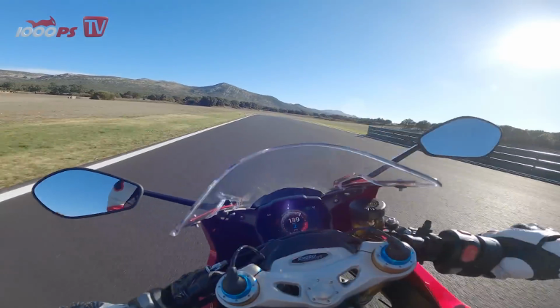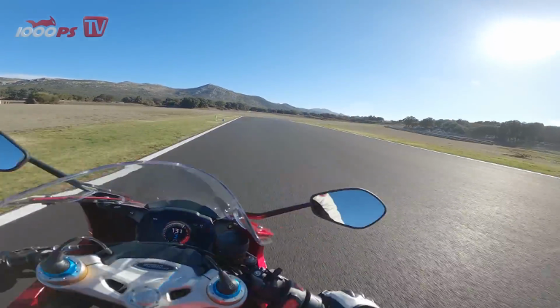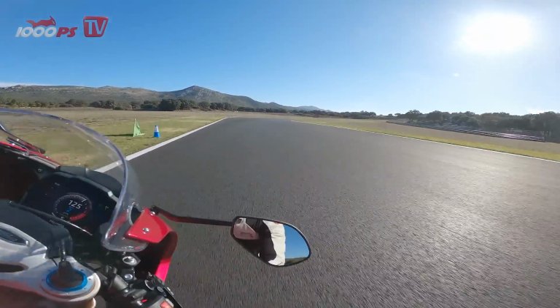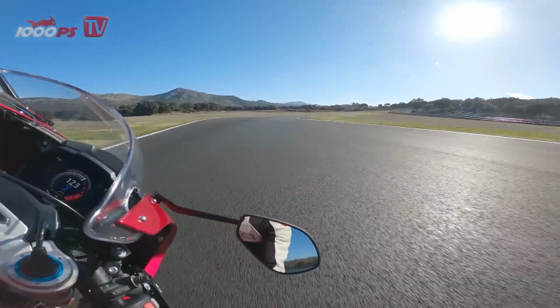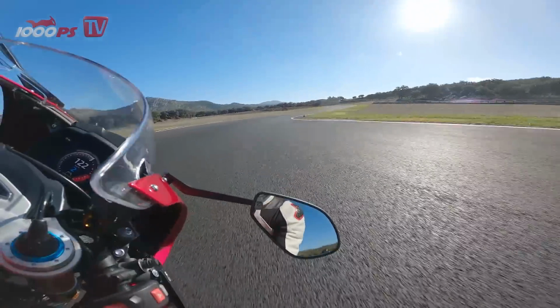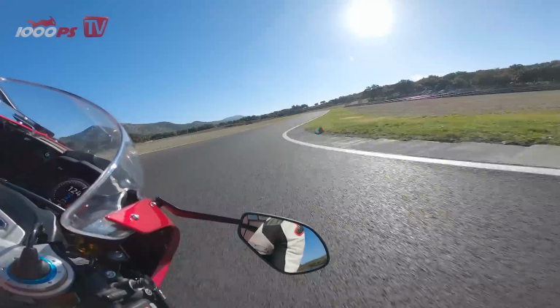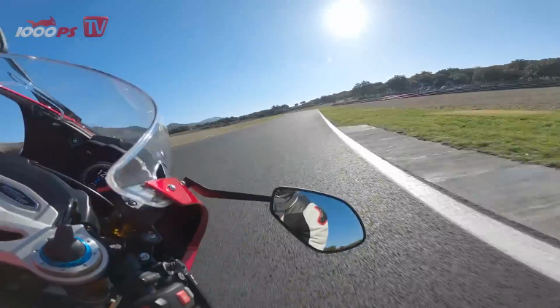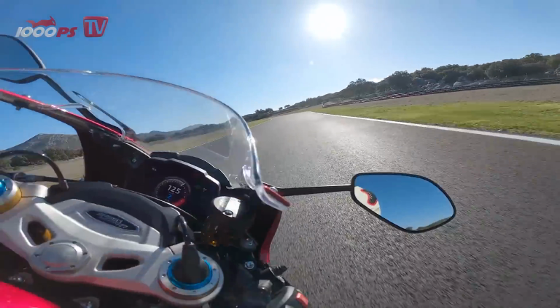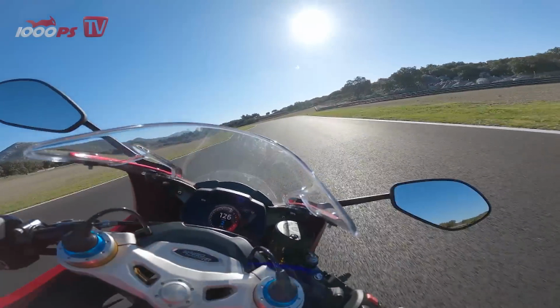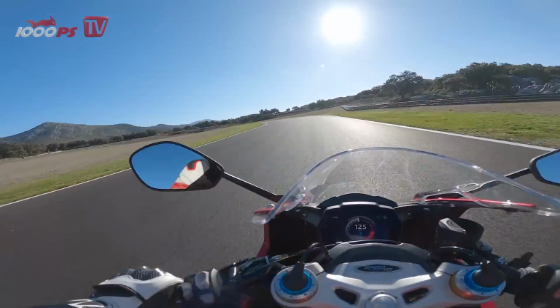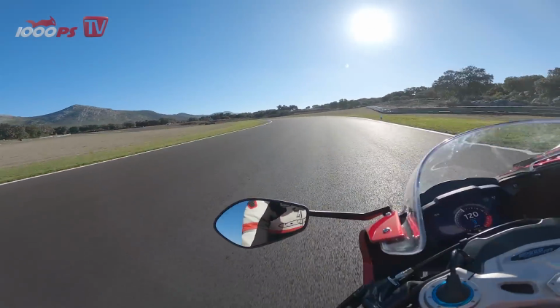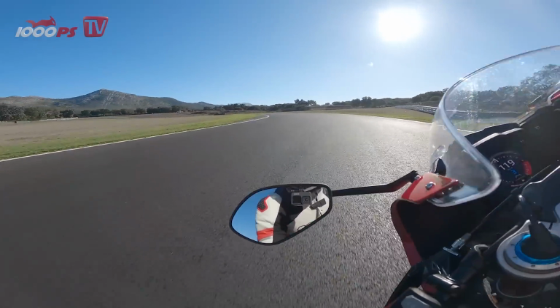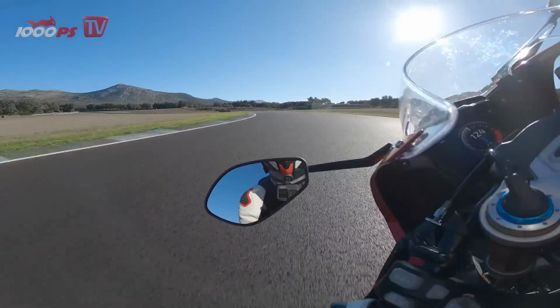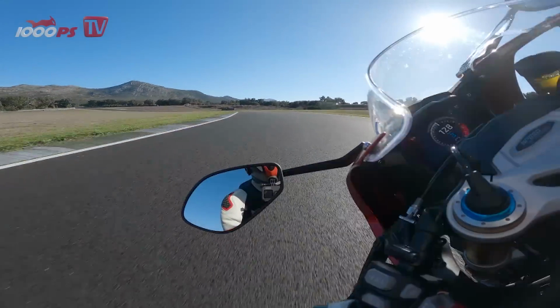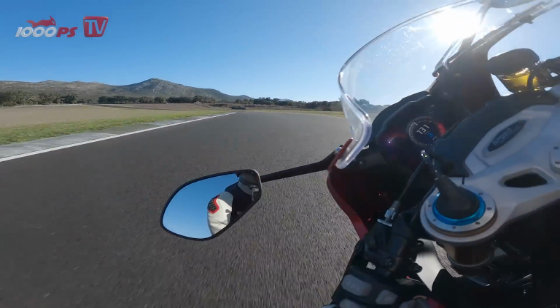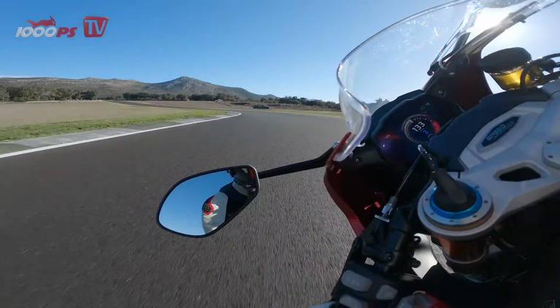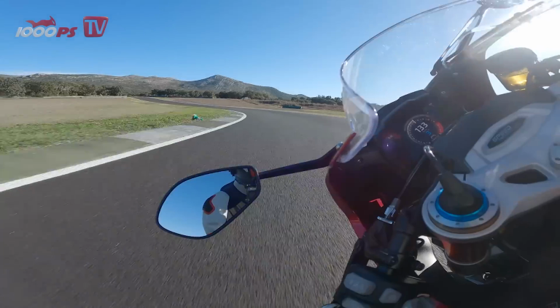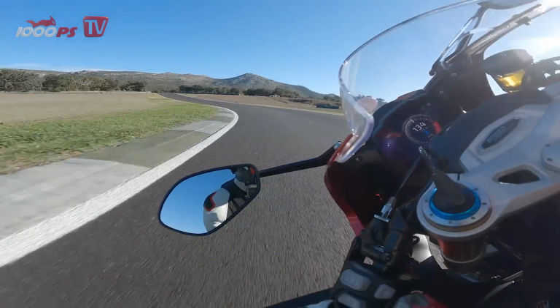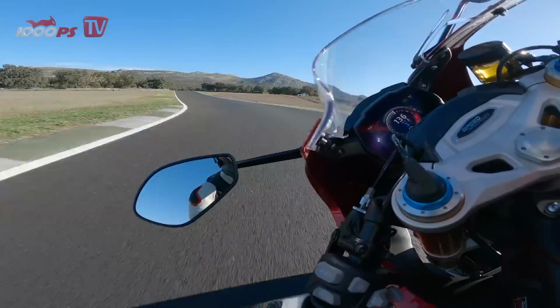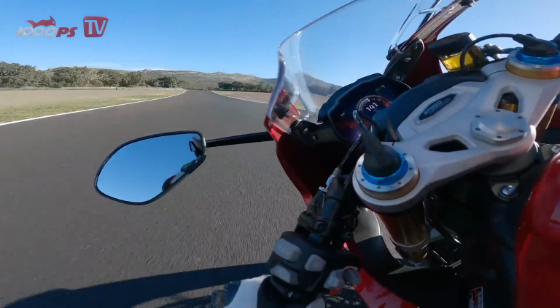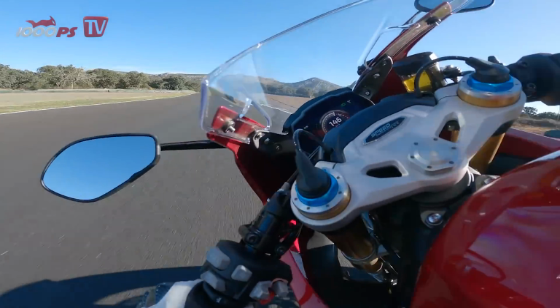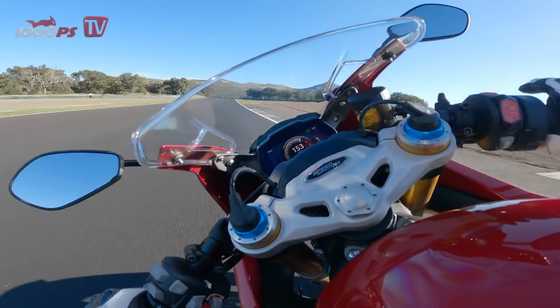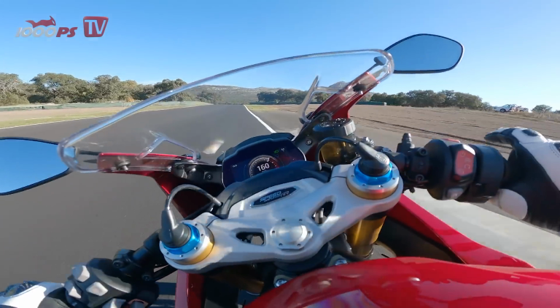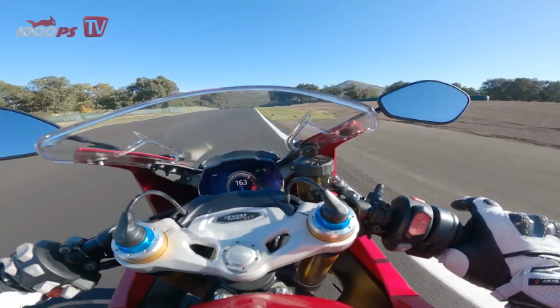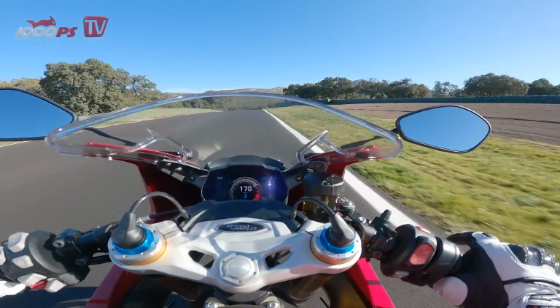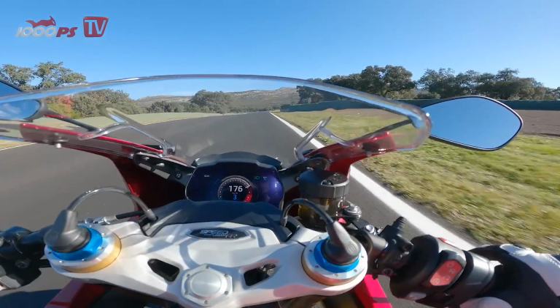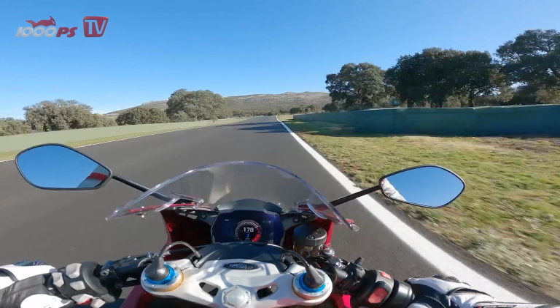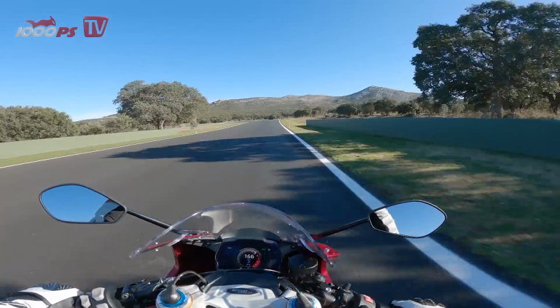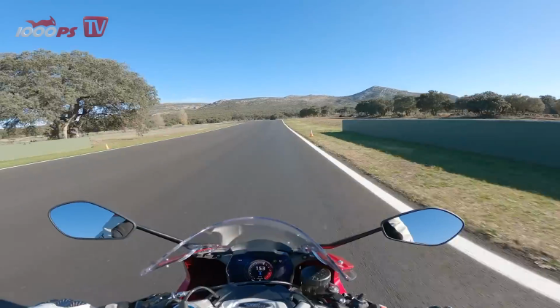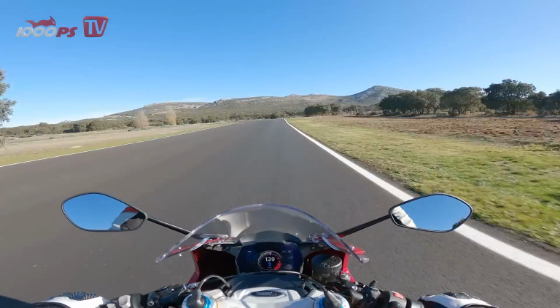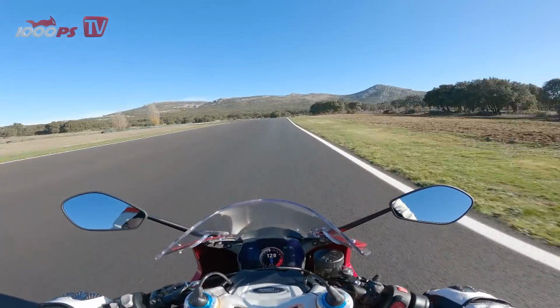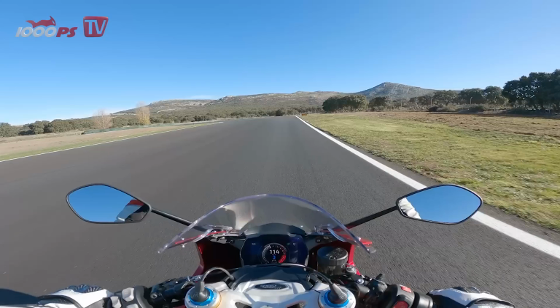Incidentally, the Speed Triple RR is only one kilo heavier than the RS. The additional fairing and the electronic Öhlins suspension do add weight, but the headlight is lighter than the double headlight of the RS, and thus a total of only one kilogram is added to the scales.